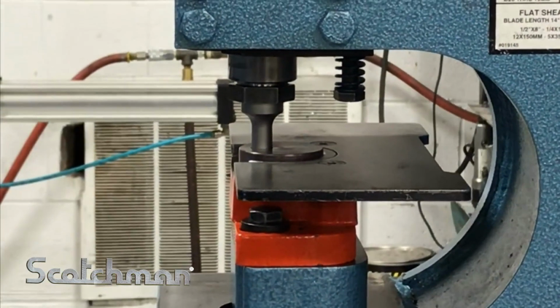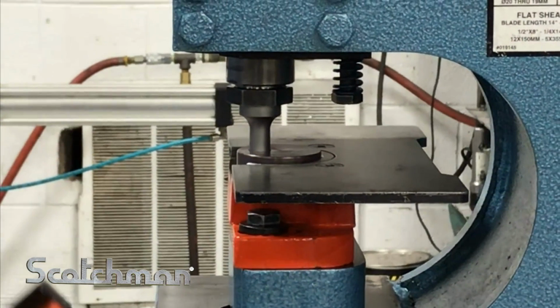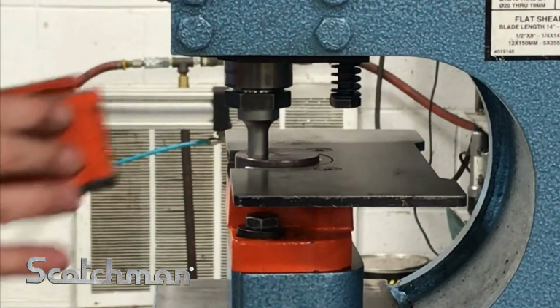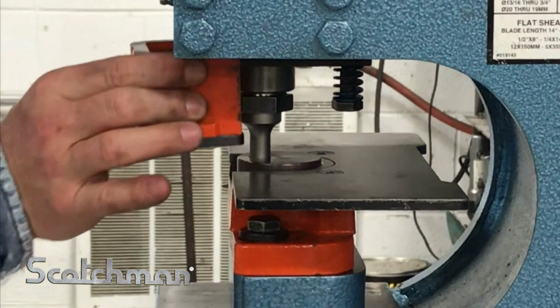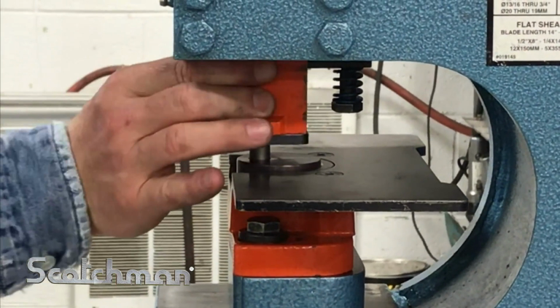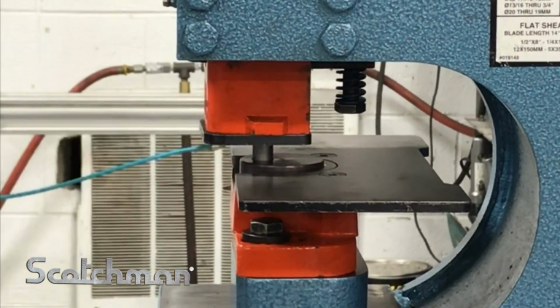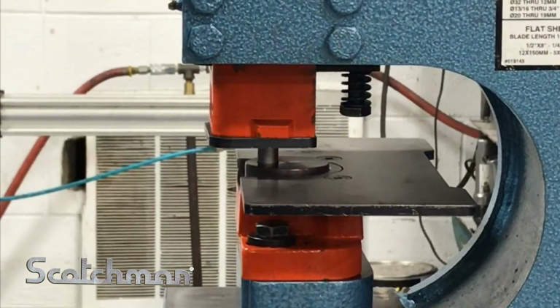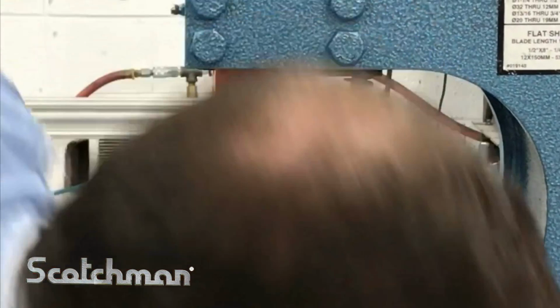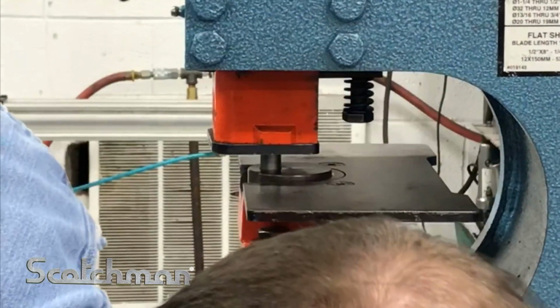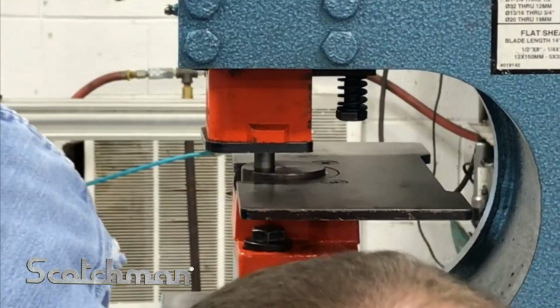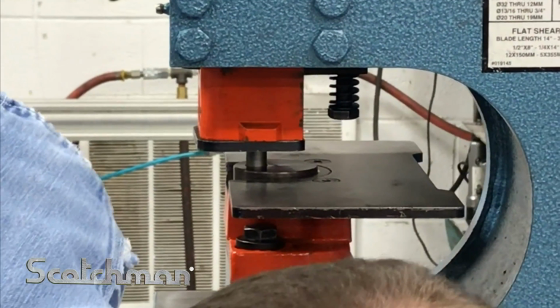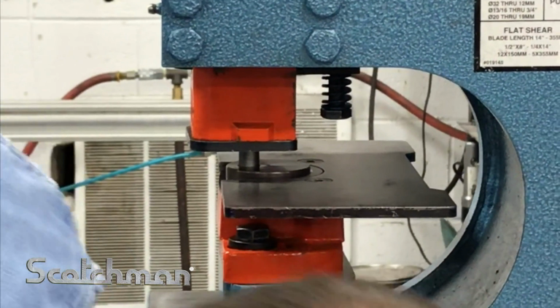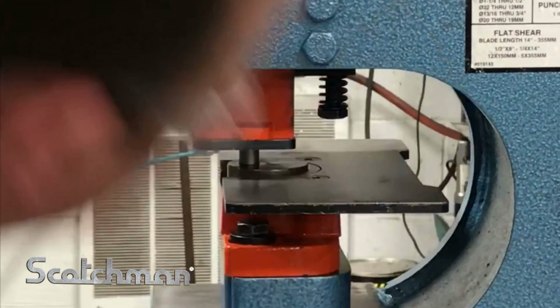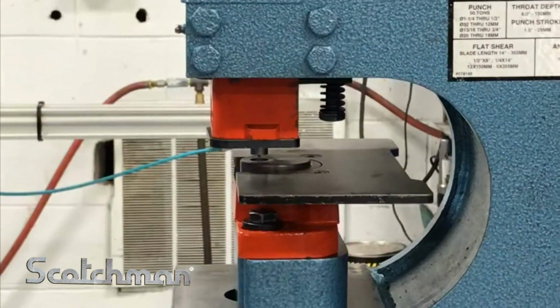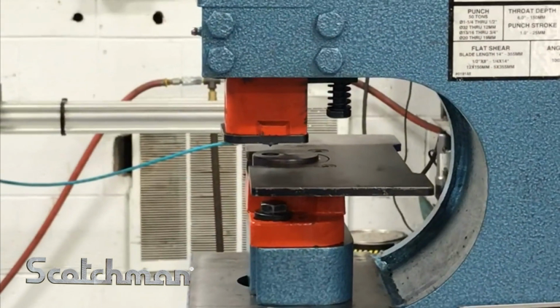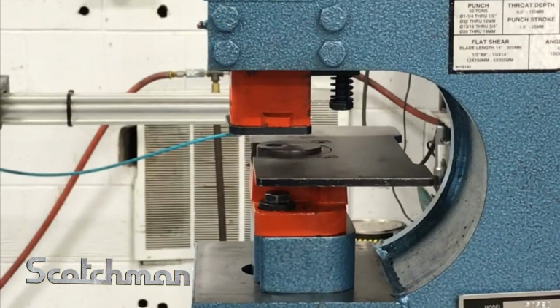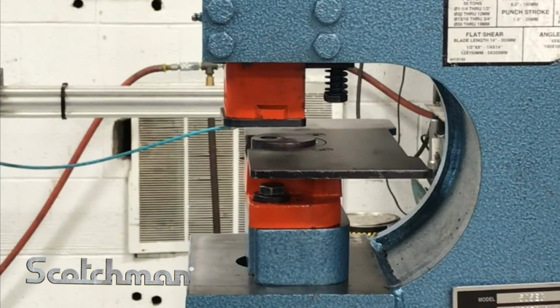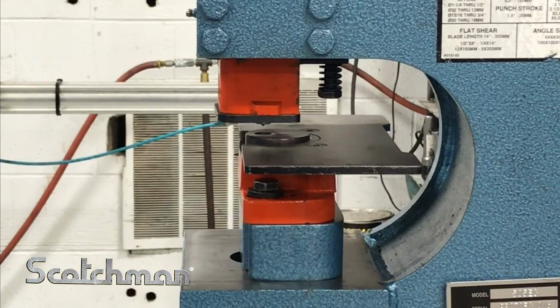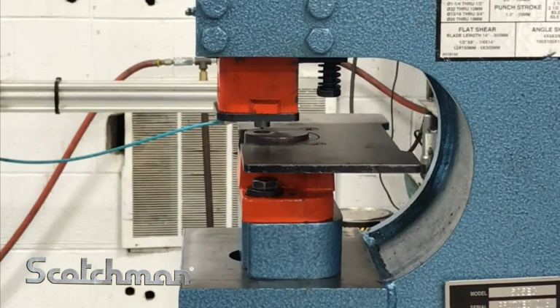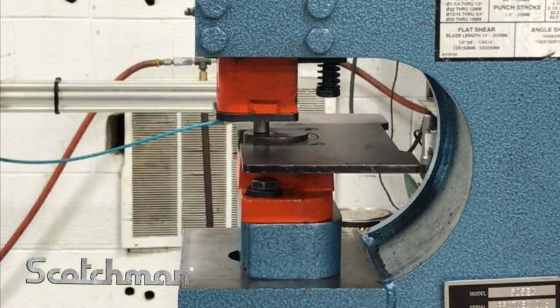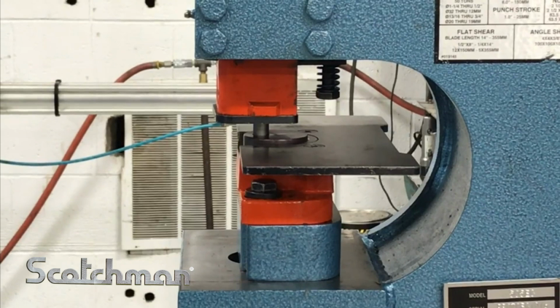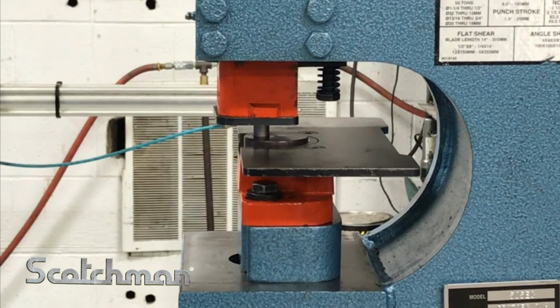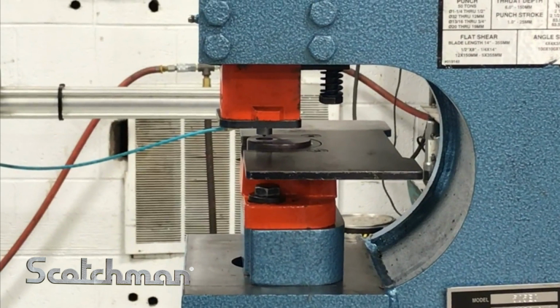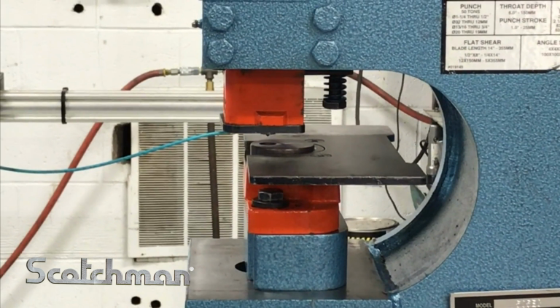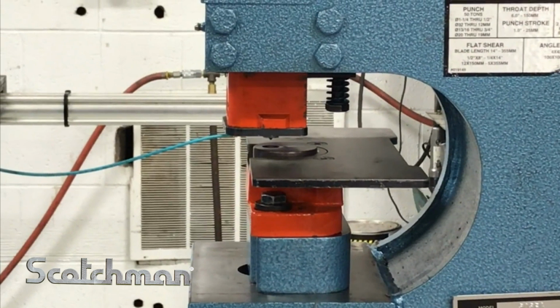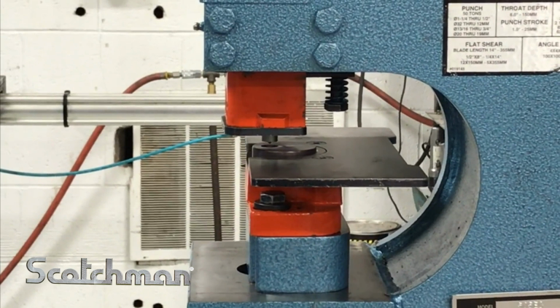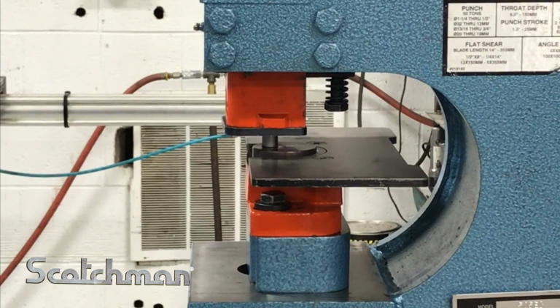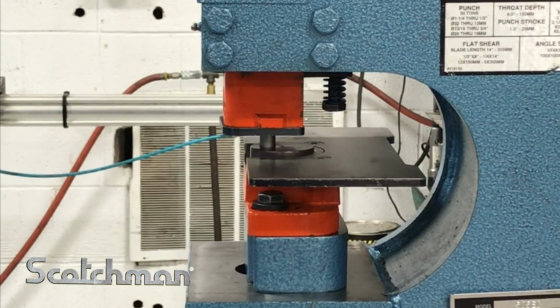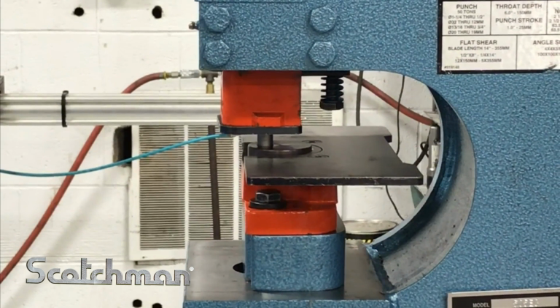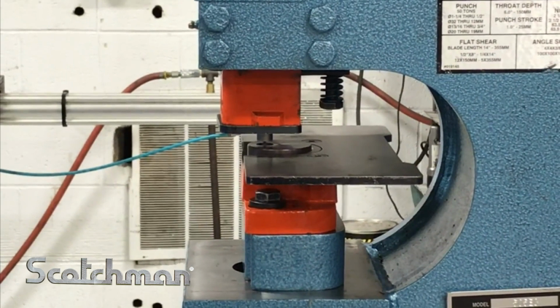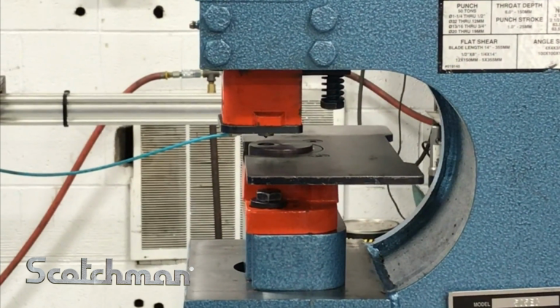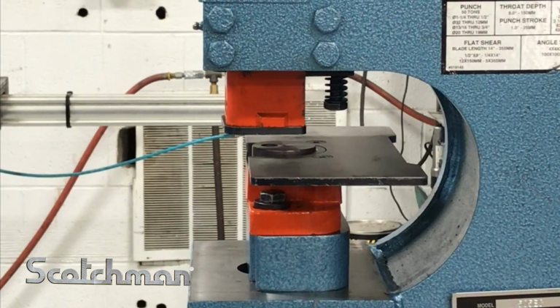We're going to put our guard on and check our alignment. We're going to put it up and down. Everything seems to look good — there's equal clearance all the way around.